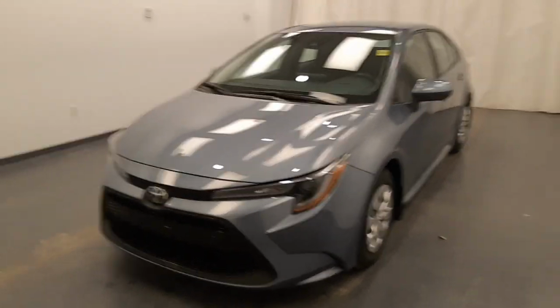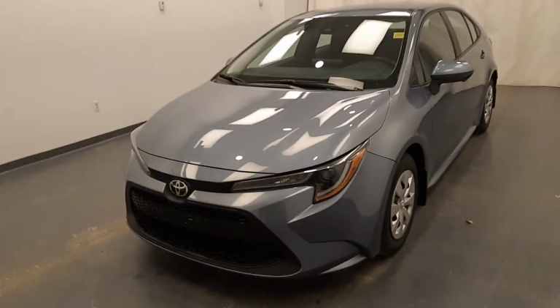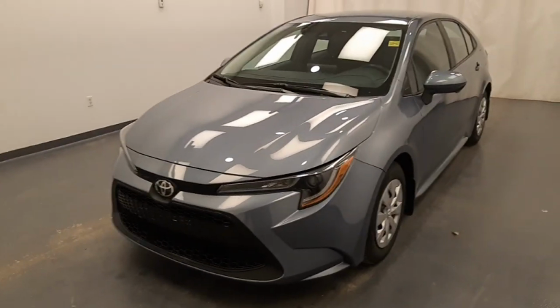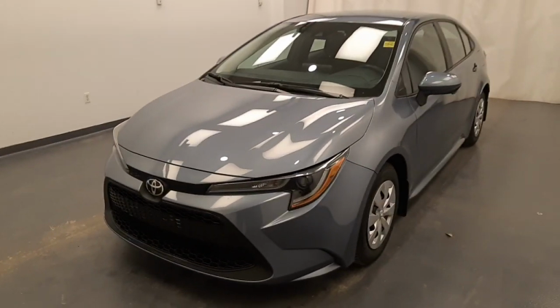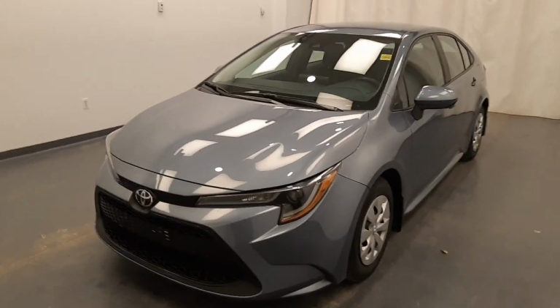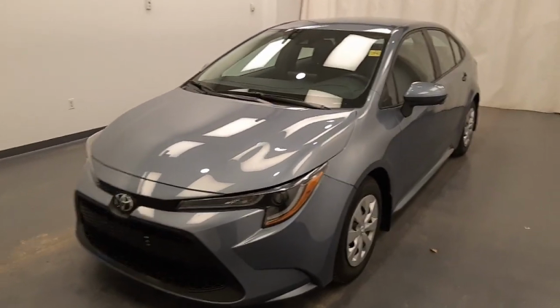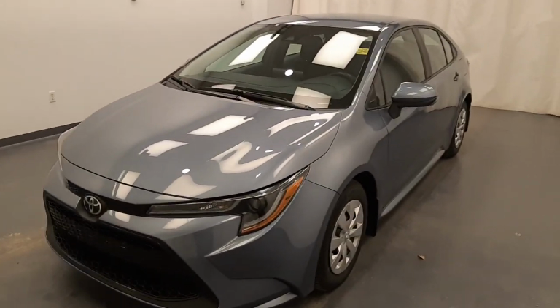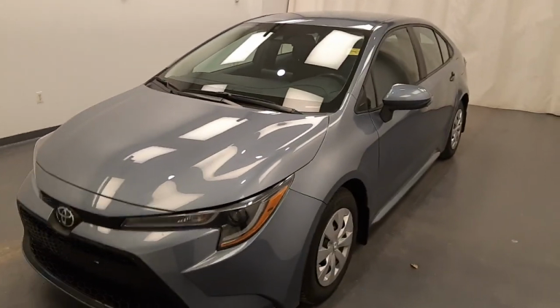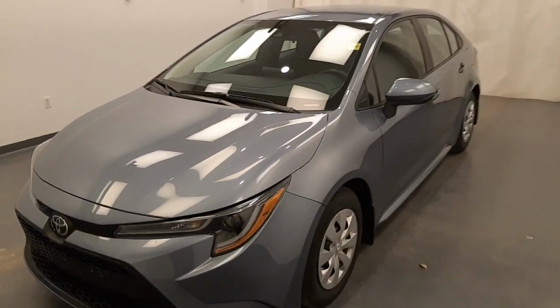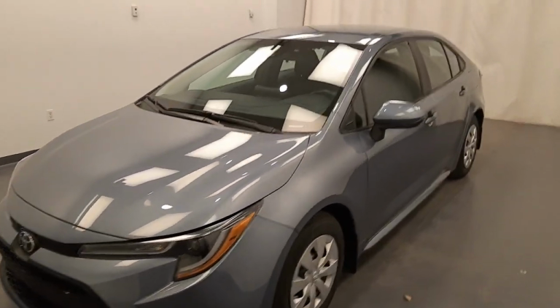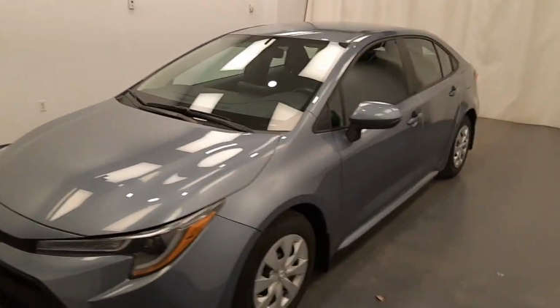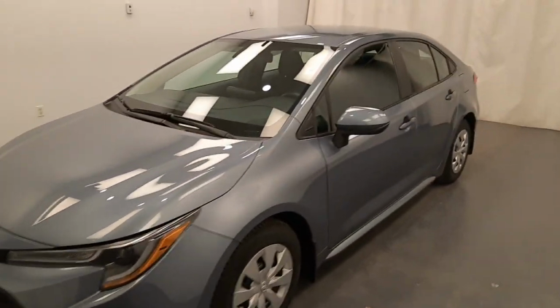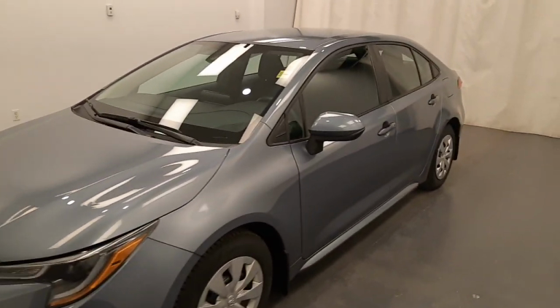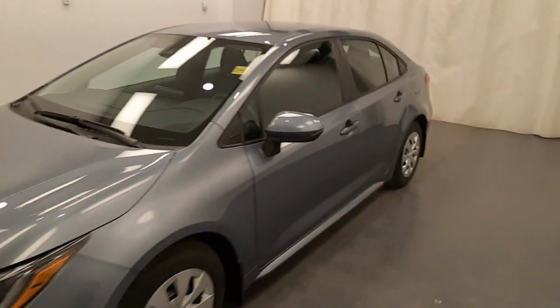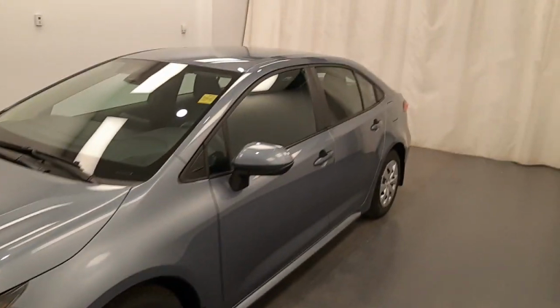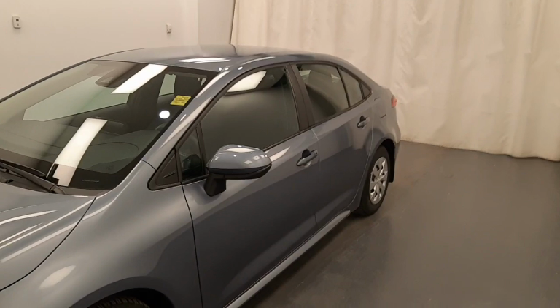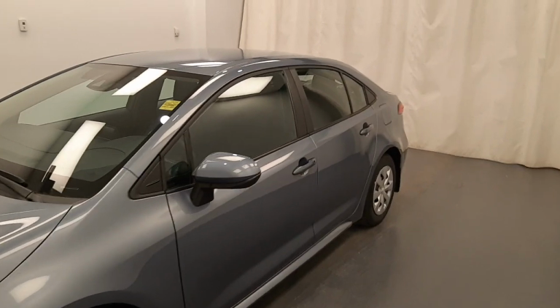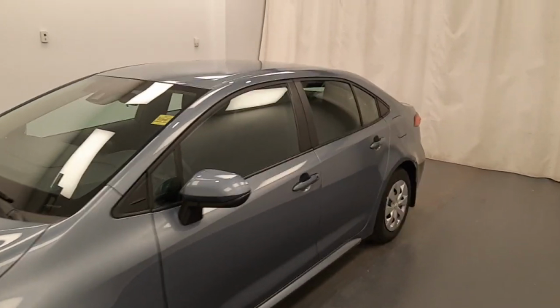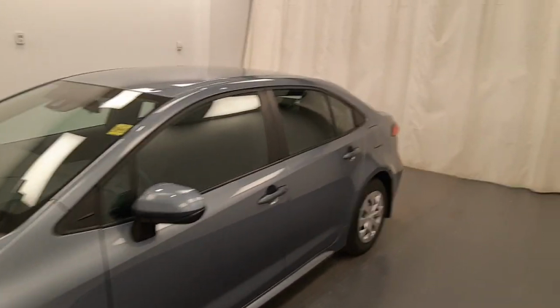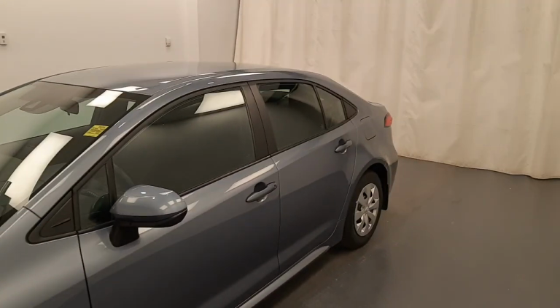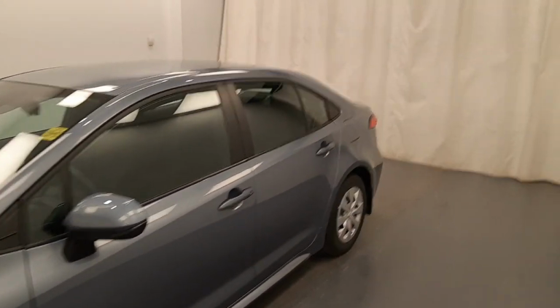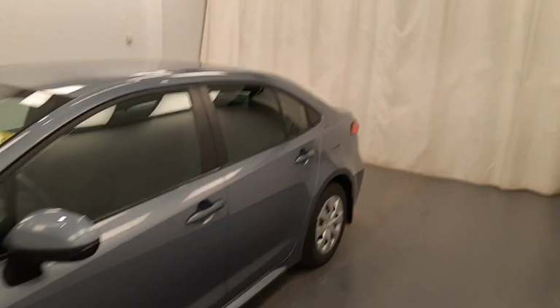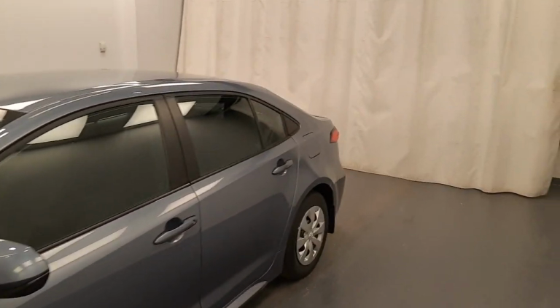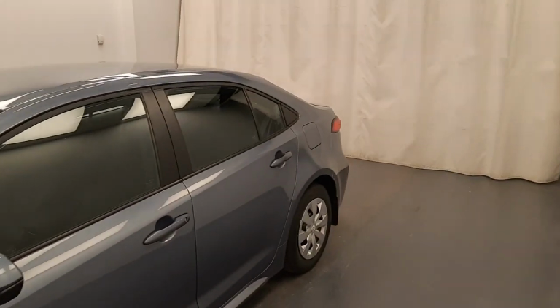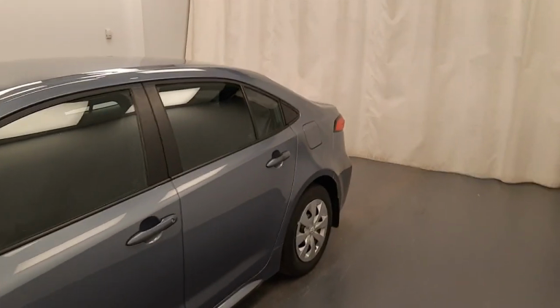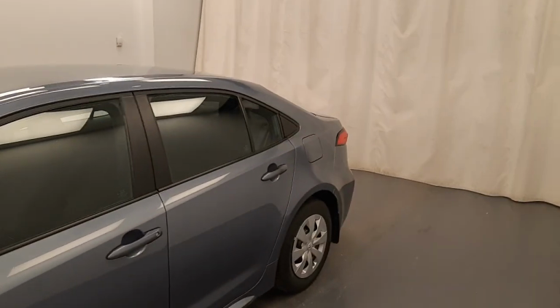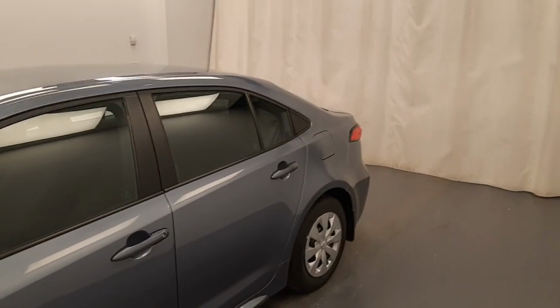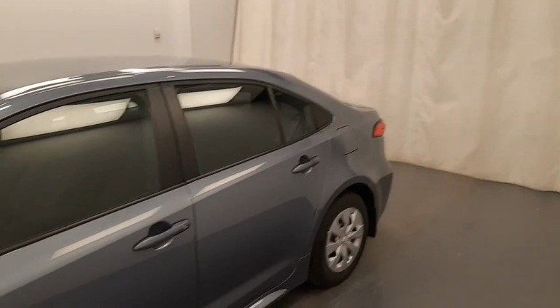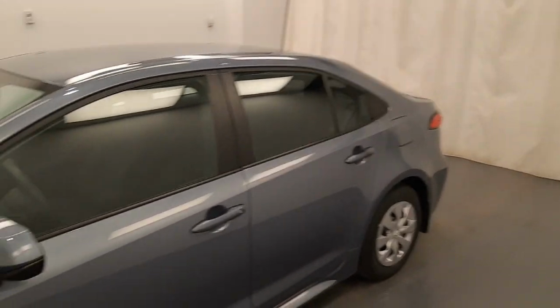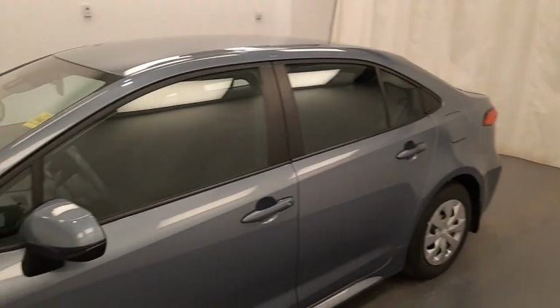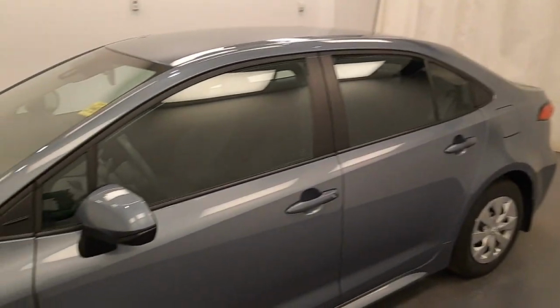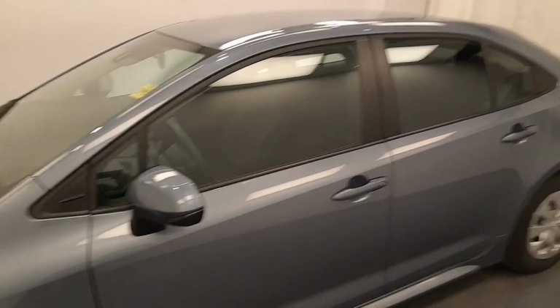This is stock number 230-038, 2021 Toyota Corolla LE in grey.